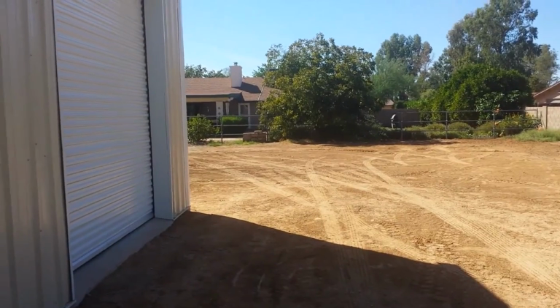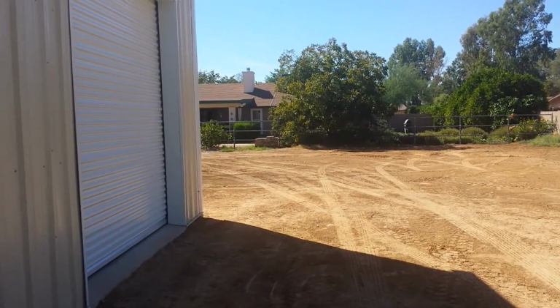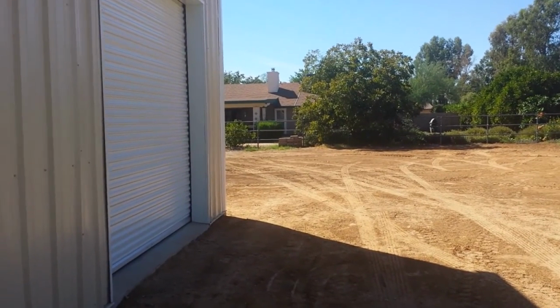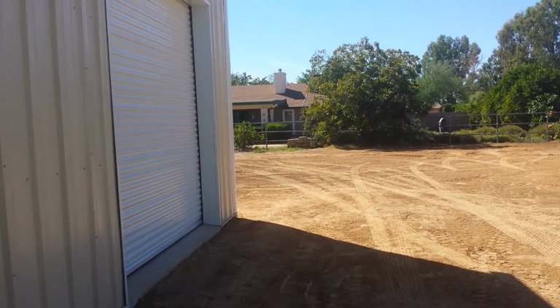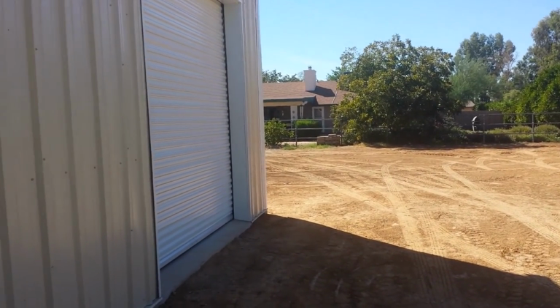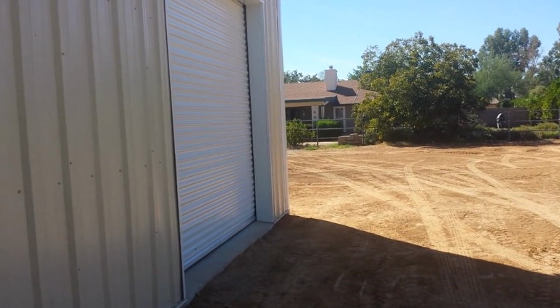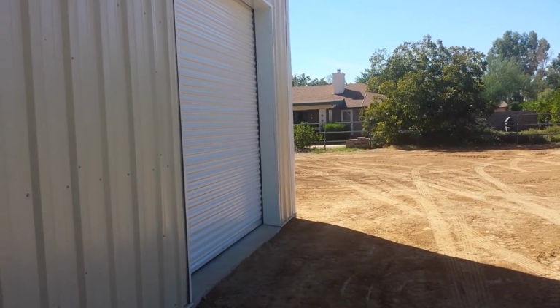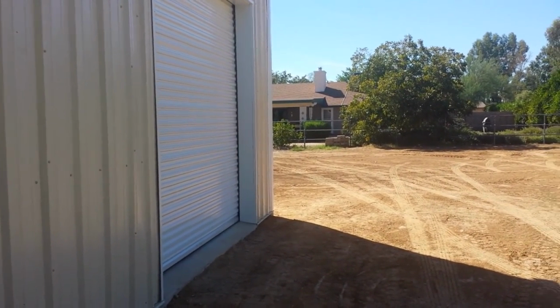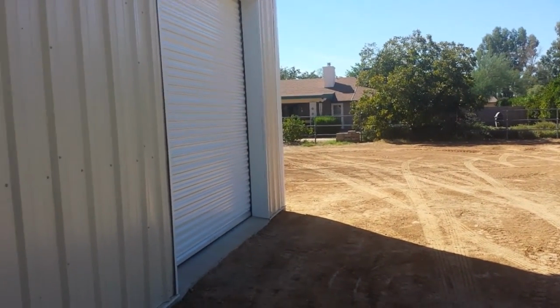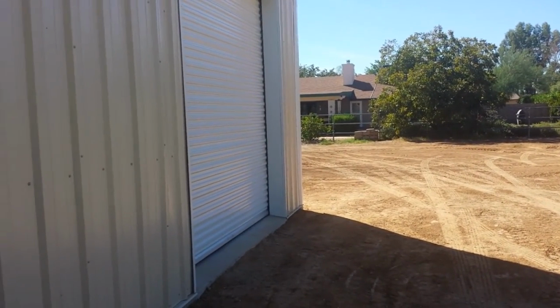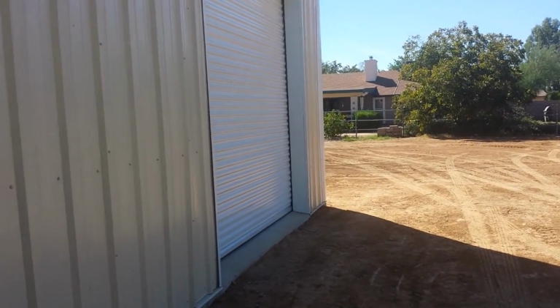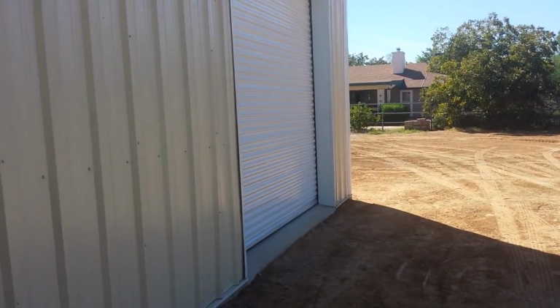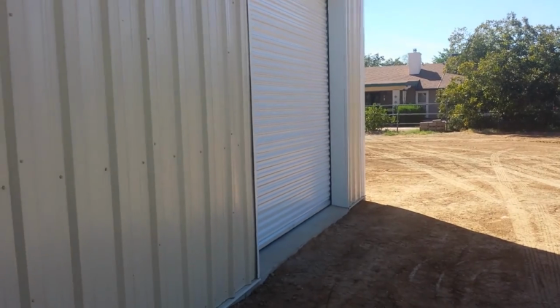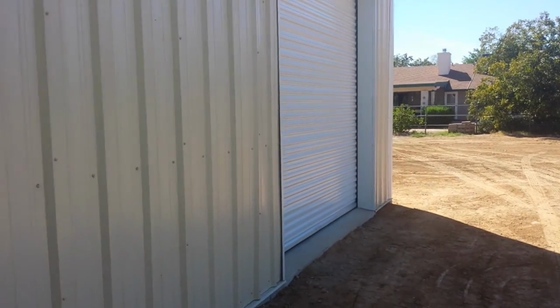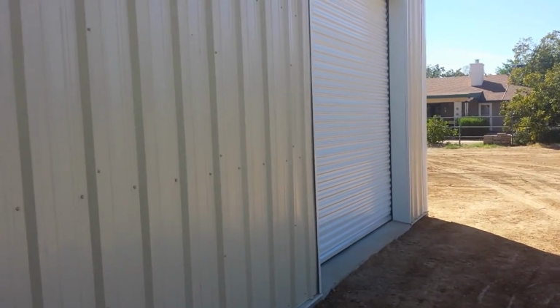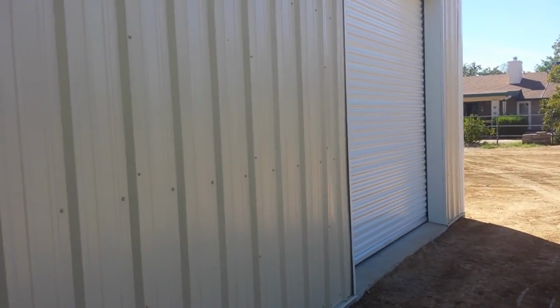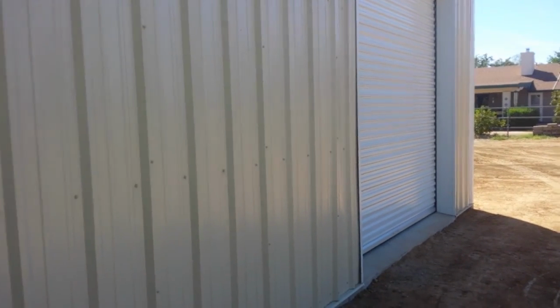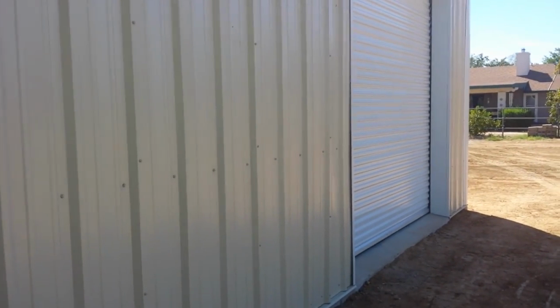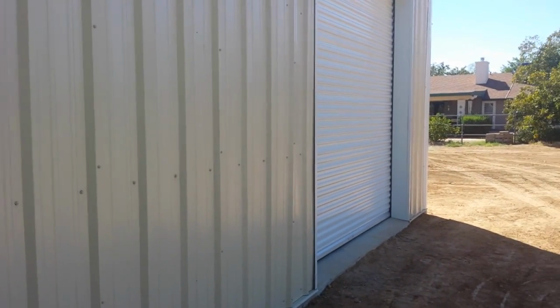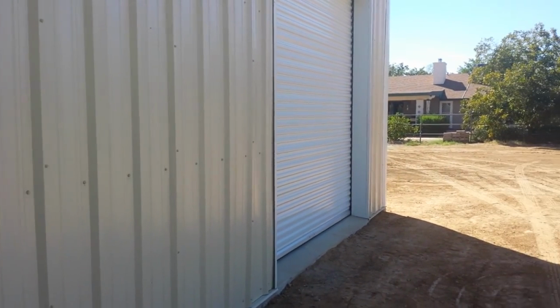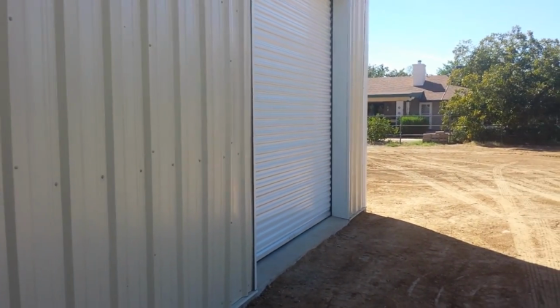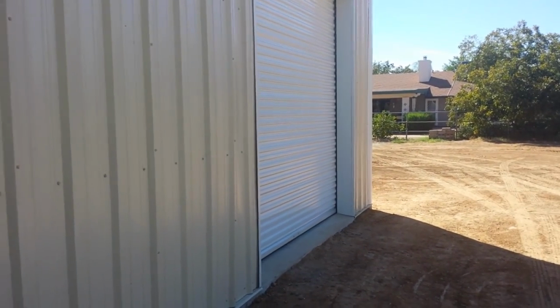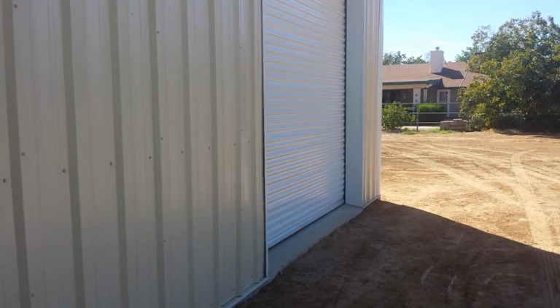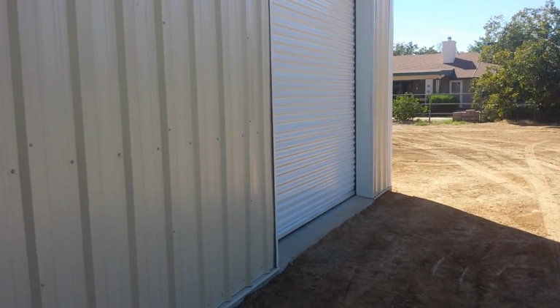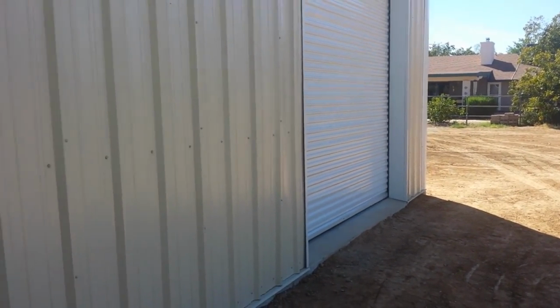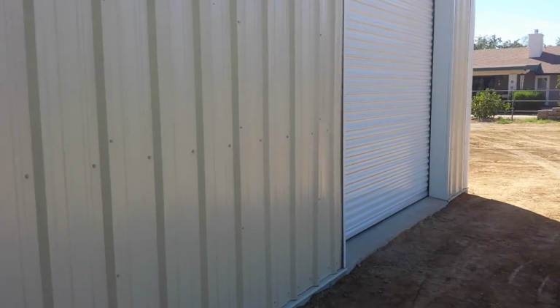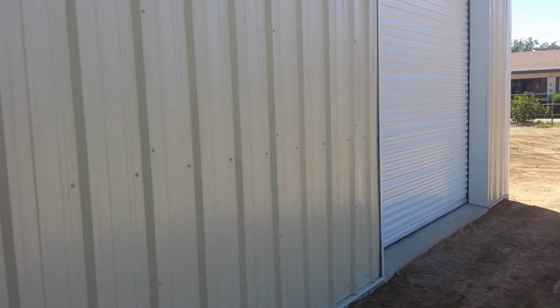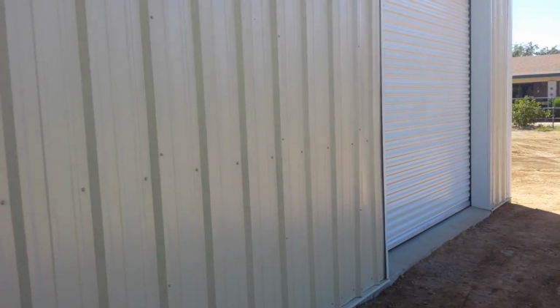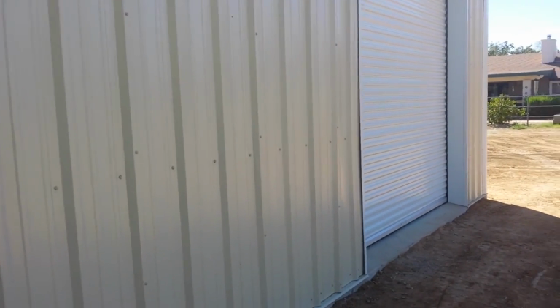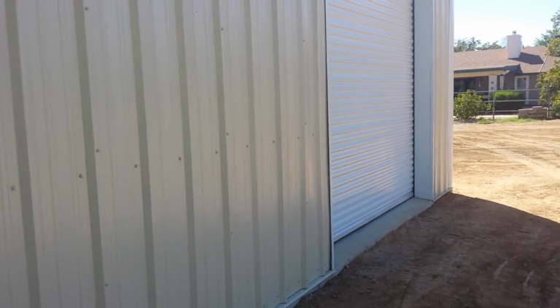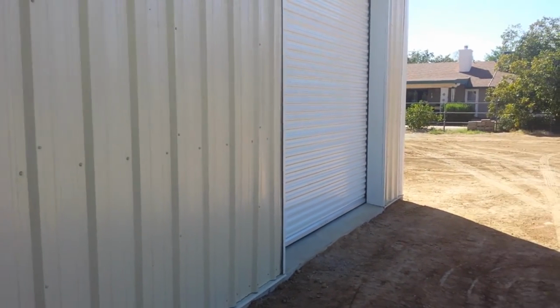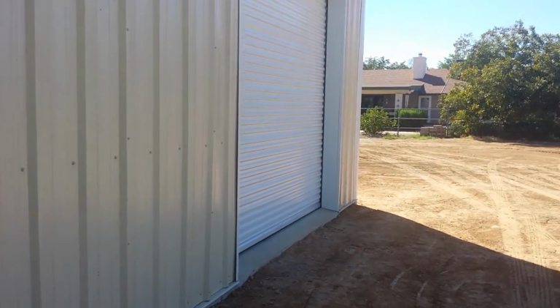This is Chet with Sentry Builders. I'm on a job site in Scottsdale, Arizona. We just finished putting up a pre-engineered steel building for Steven up here. It's a 30 by 30 foot building, a little workshop for him in his backyard.